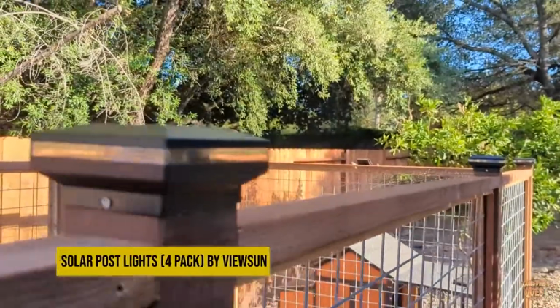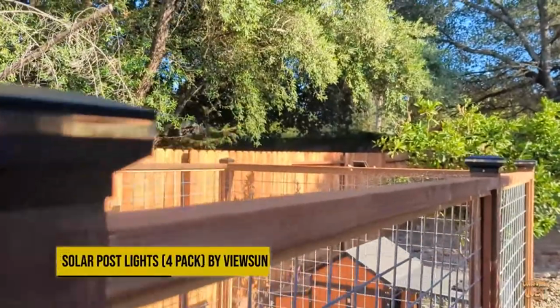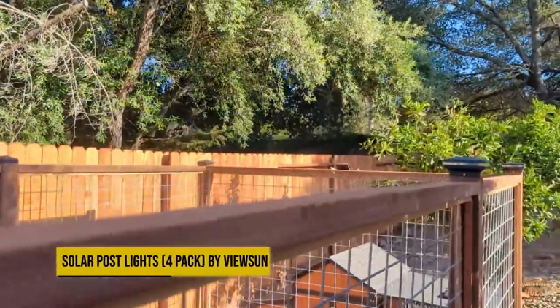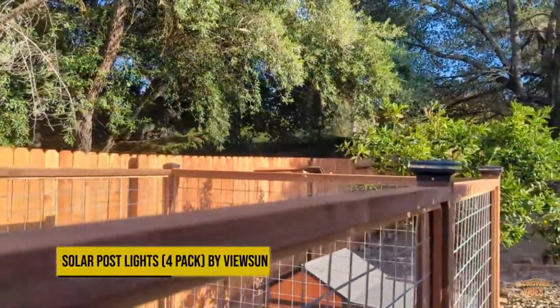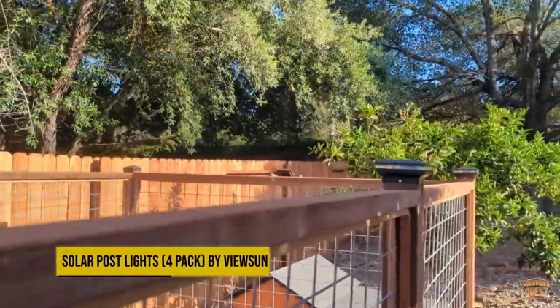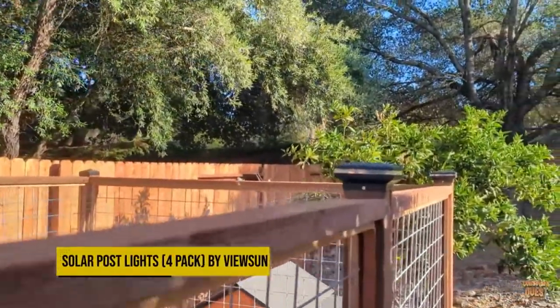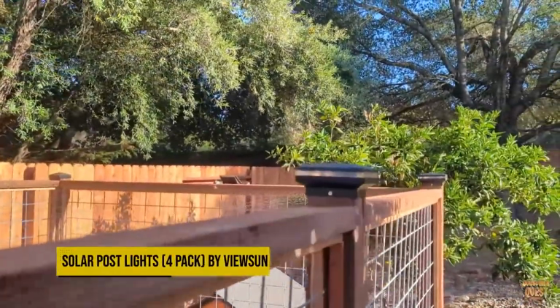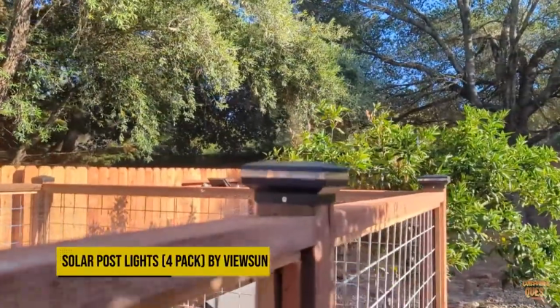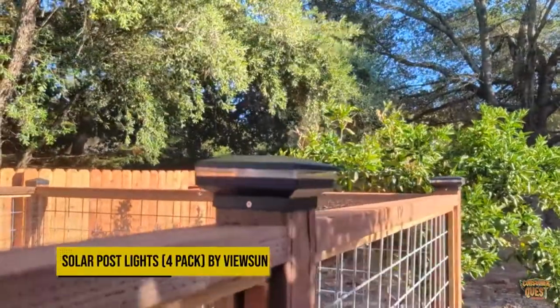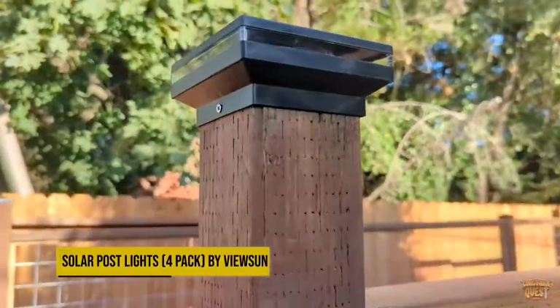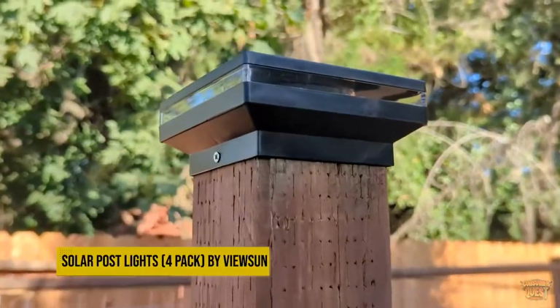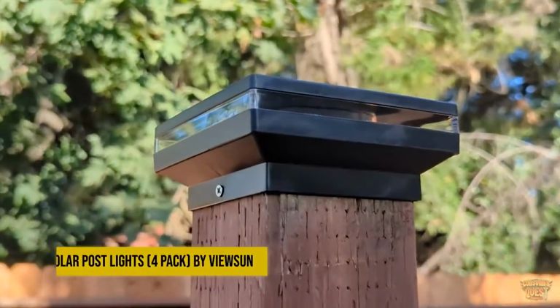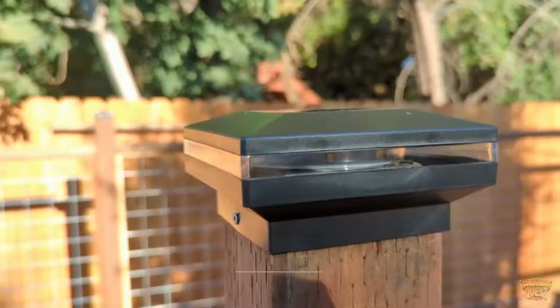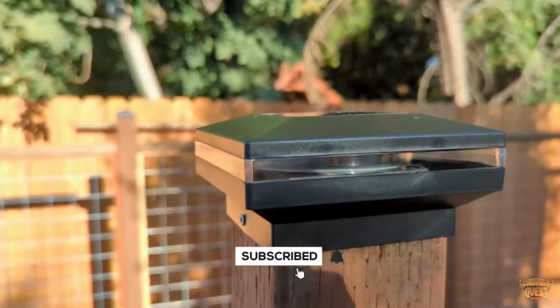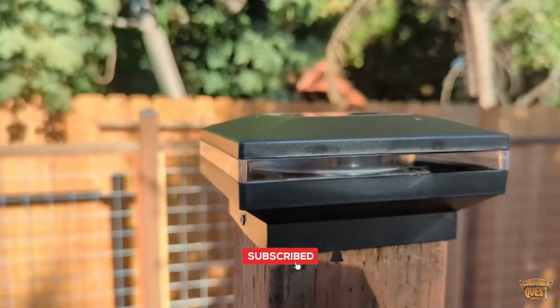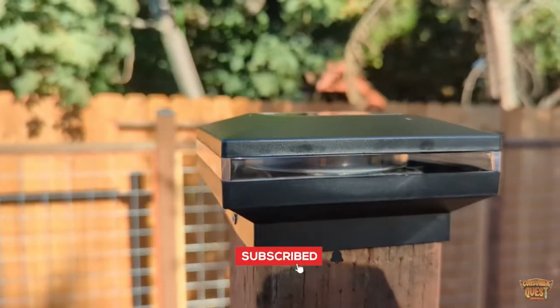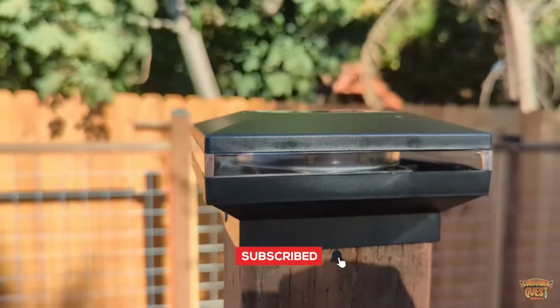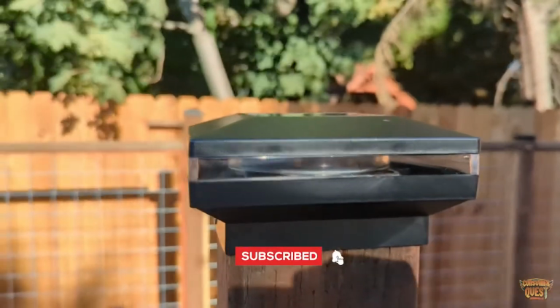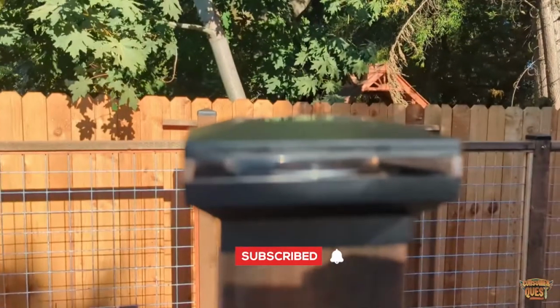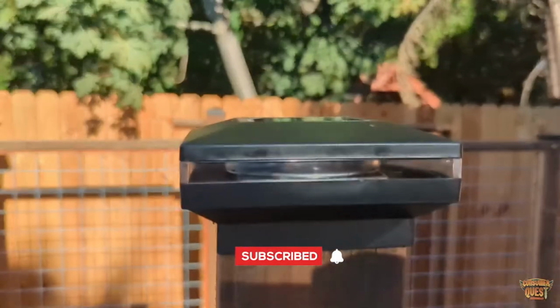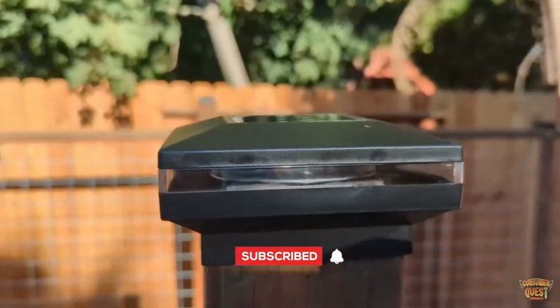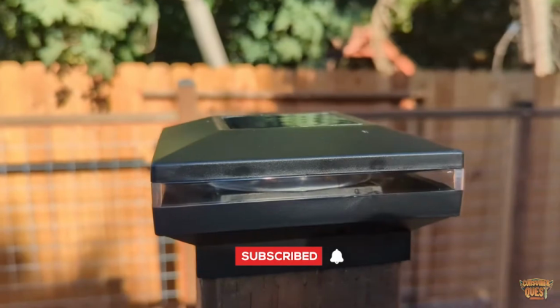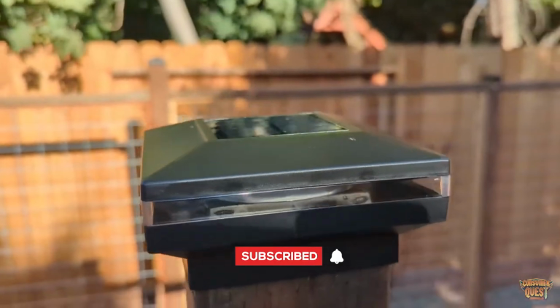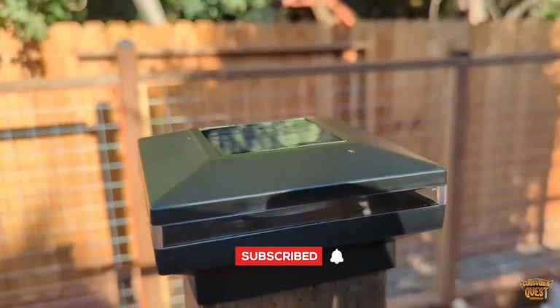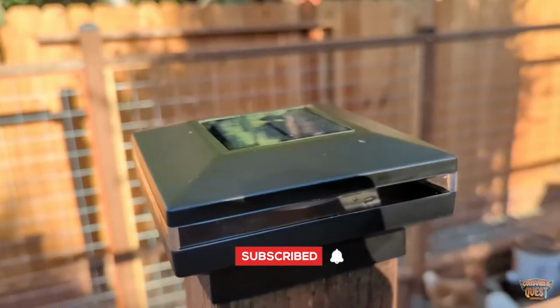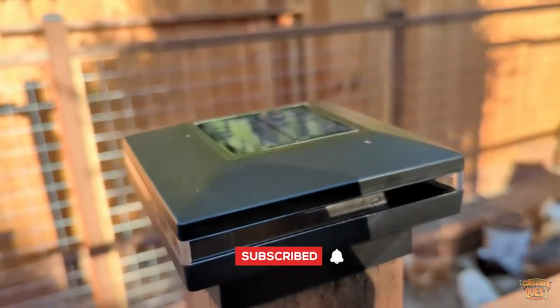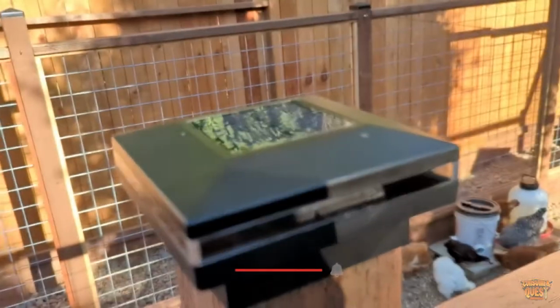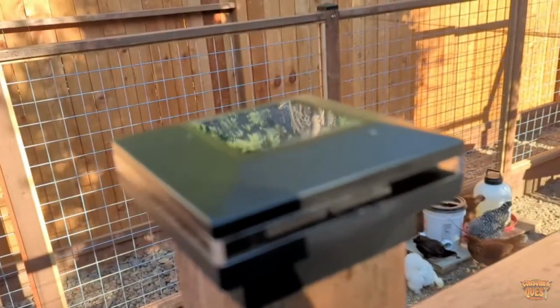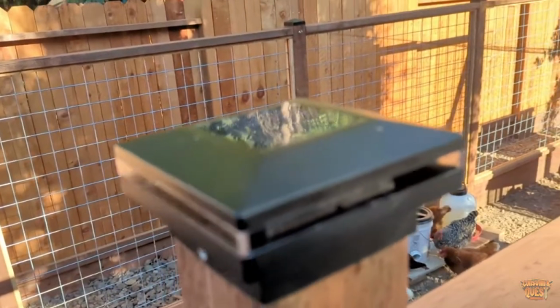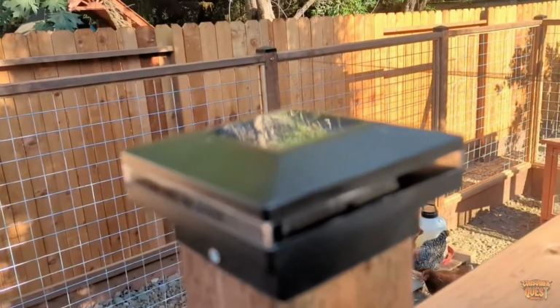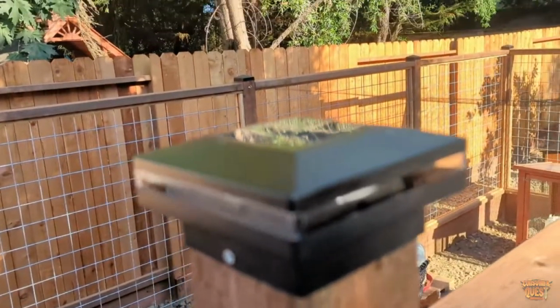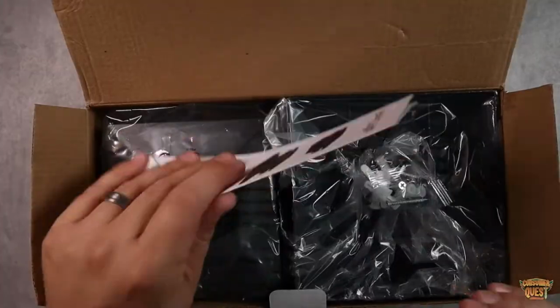Today we're checking out the ViewSun solar light. These are post cap solar lights. I just got these — we just got done building a new fence in the backyard, and as you can see, I'll be showing you some video during this video of what they actually look like, and they're really neat.